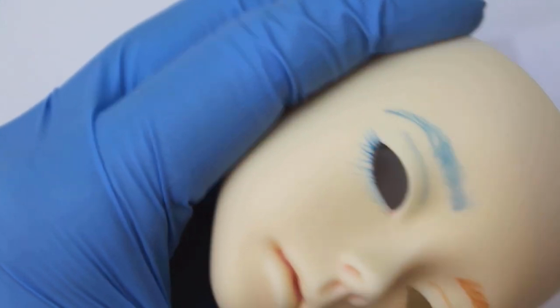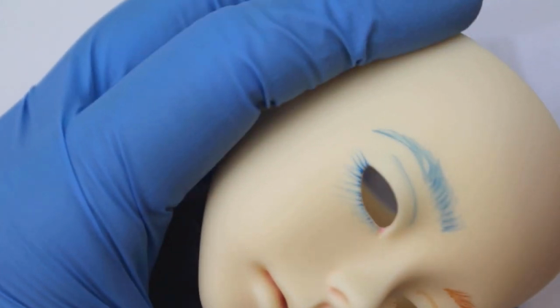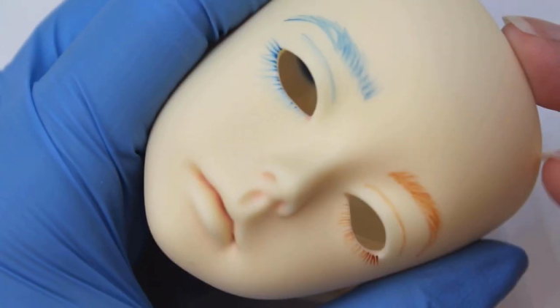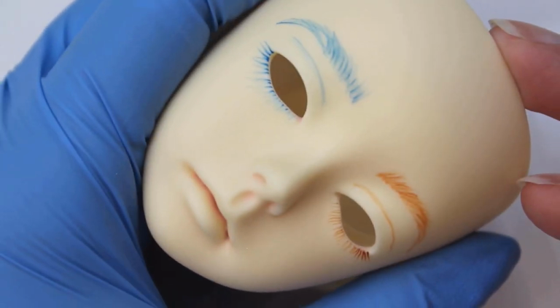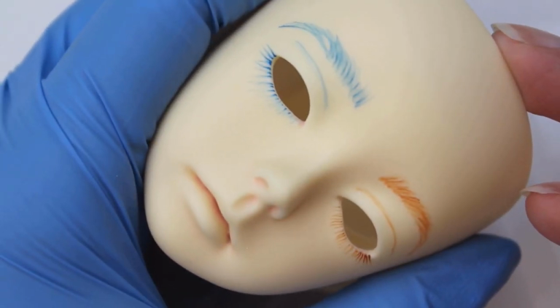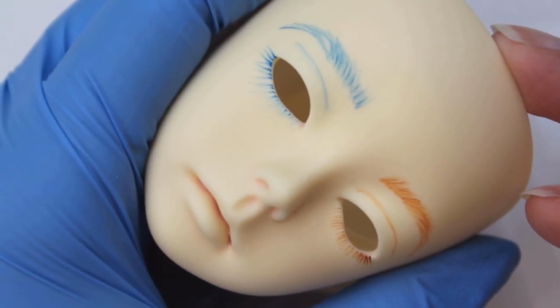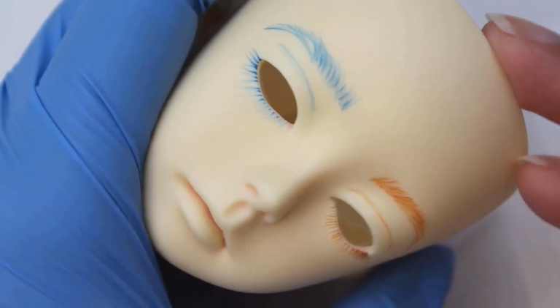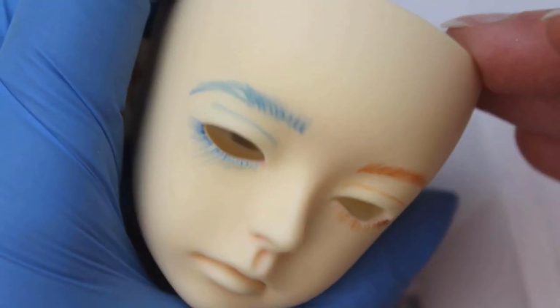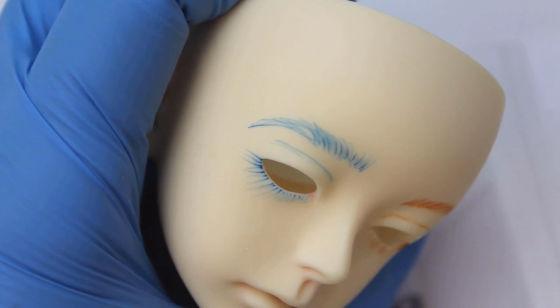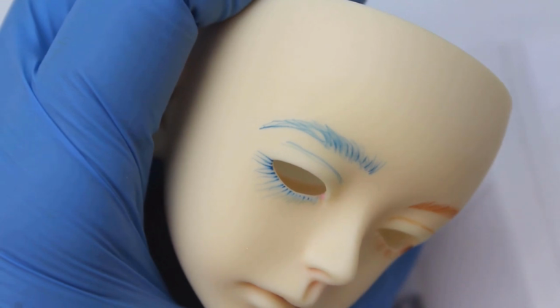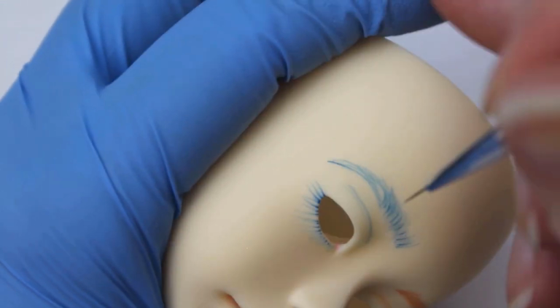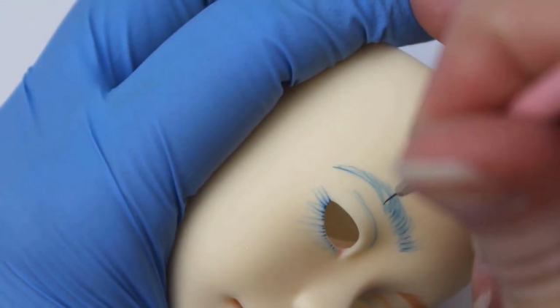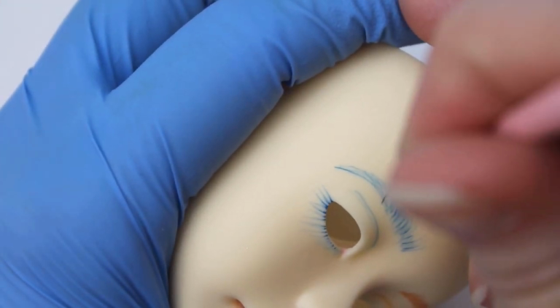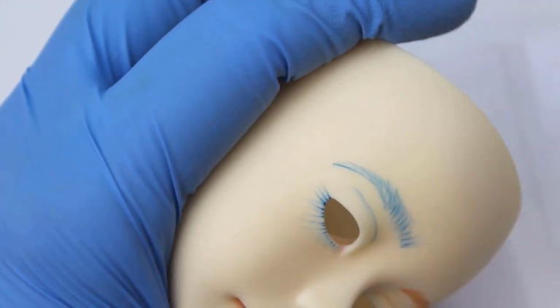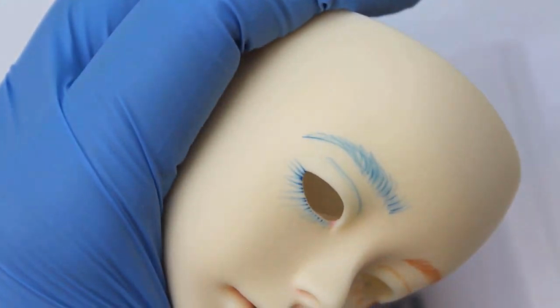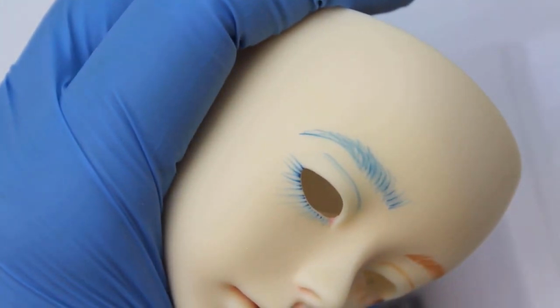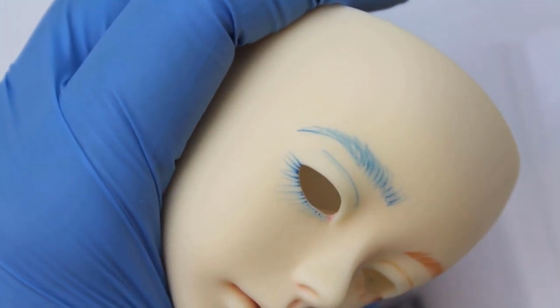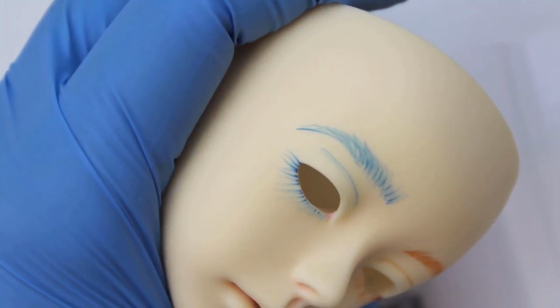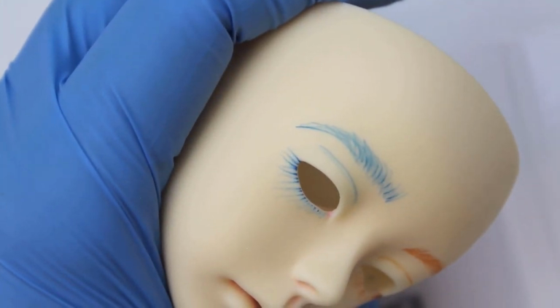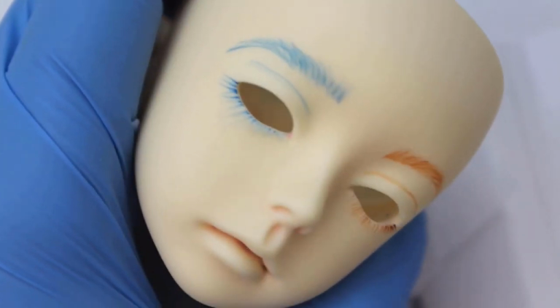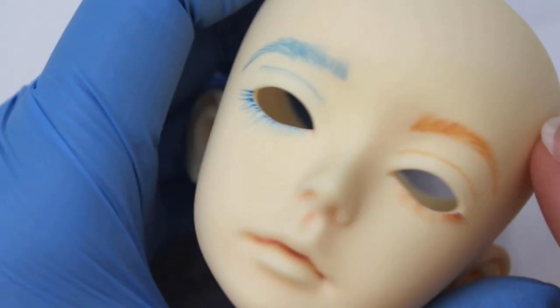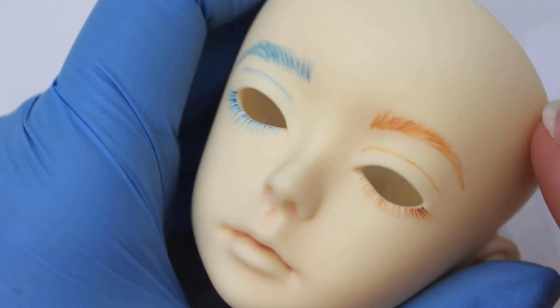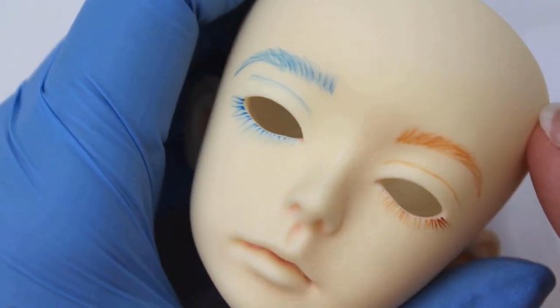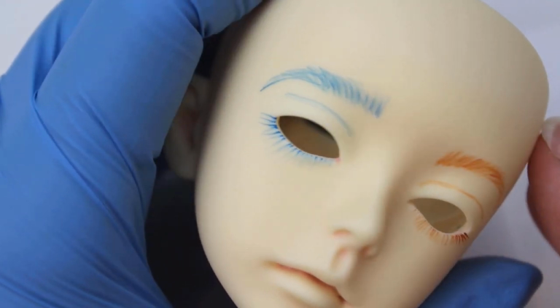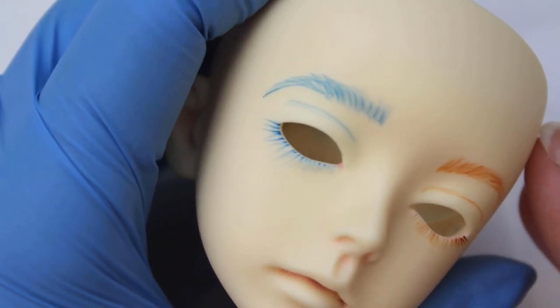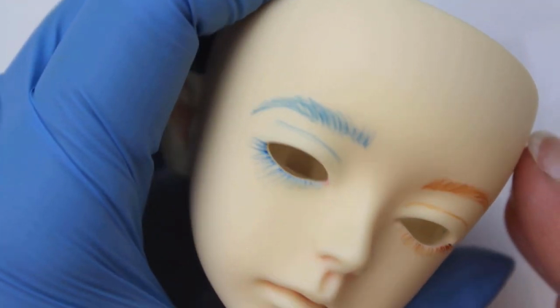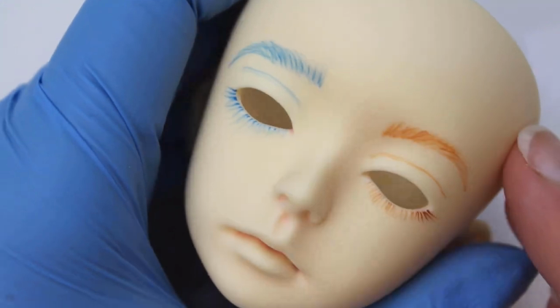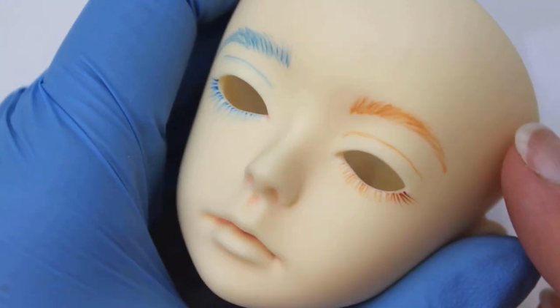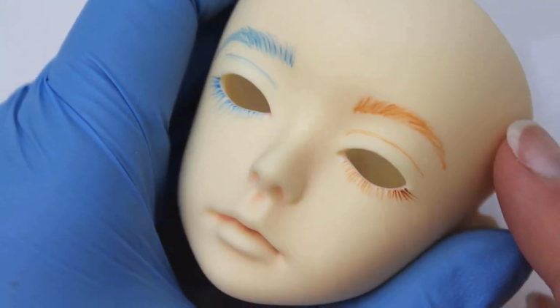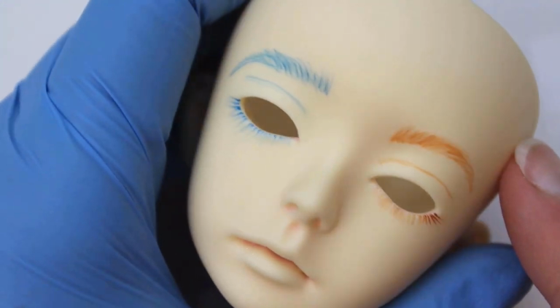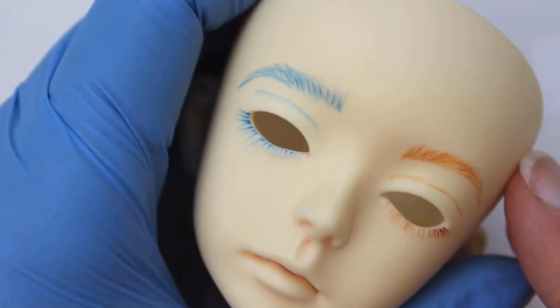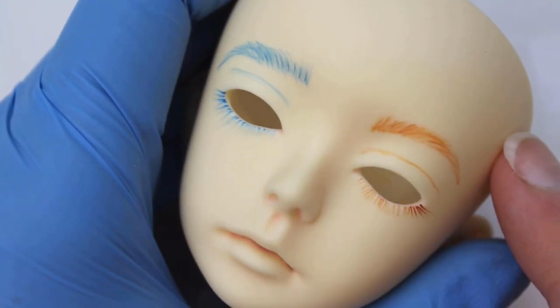When working with such fine lines, the granulation of this pigment wasn't a problem at all. Nothing seemed to be clumping together, and all of my lines stayed really smooth.